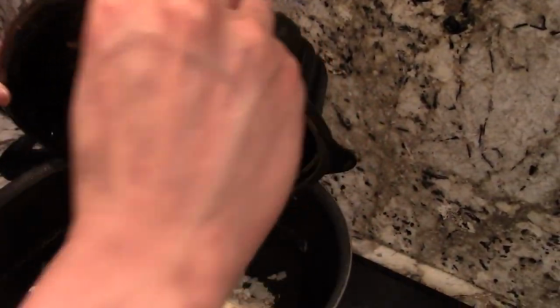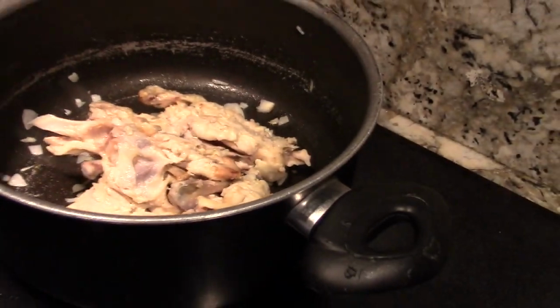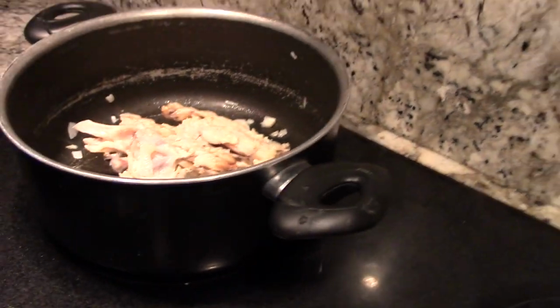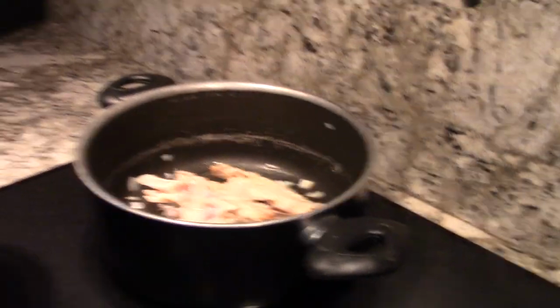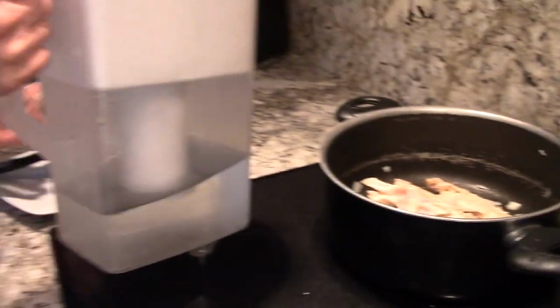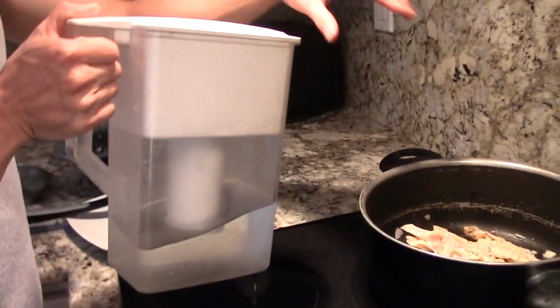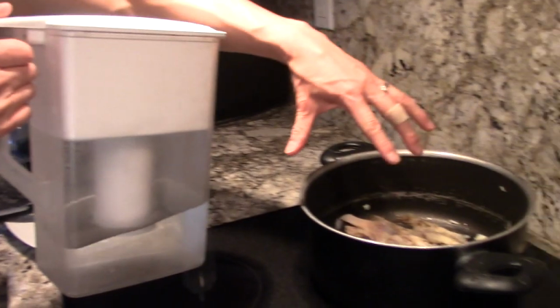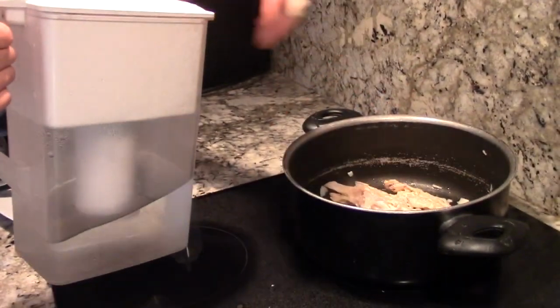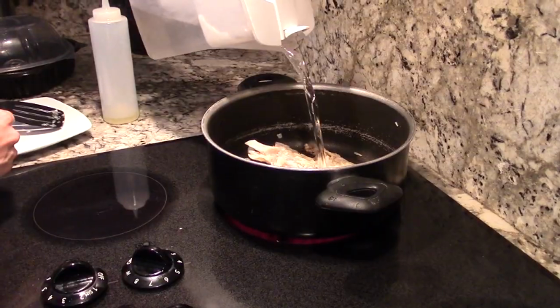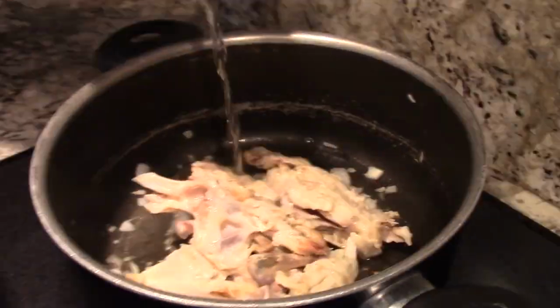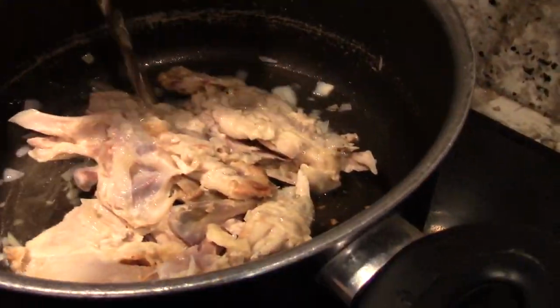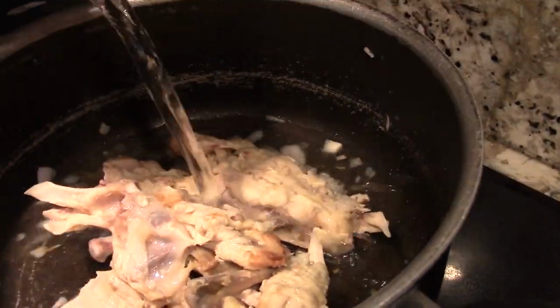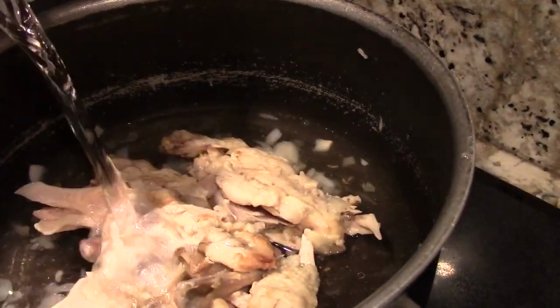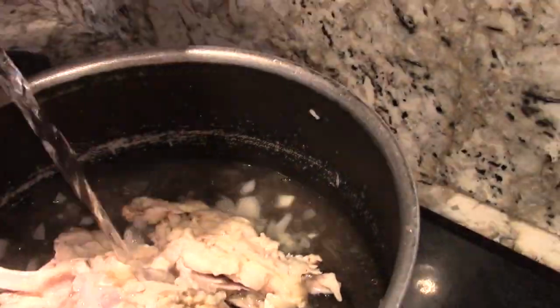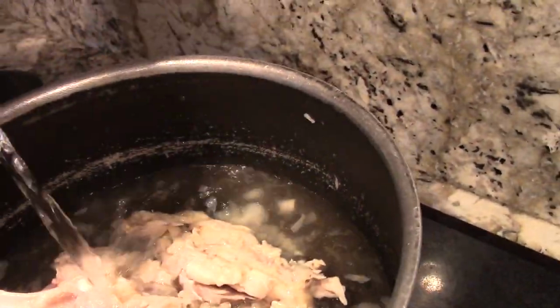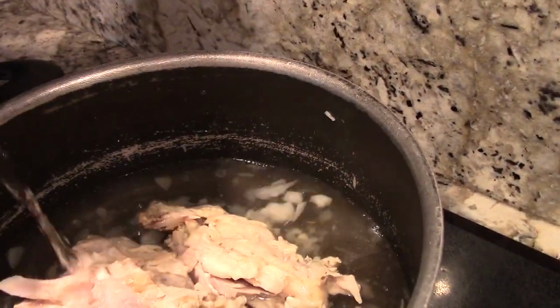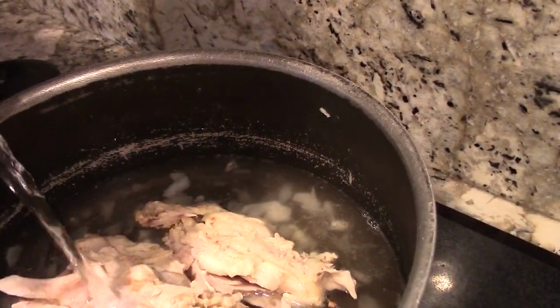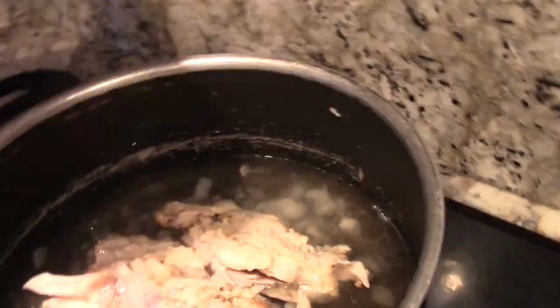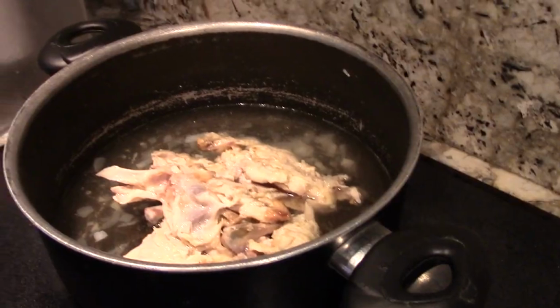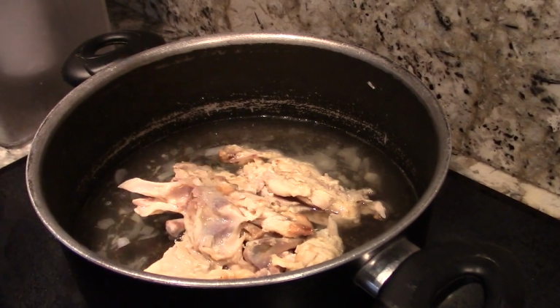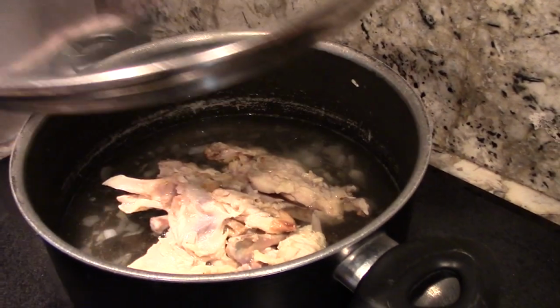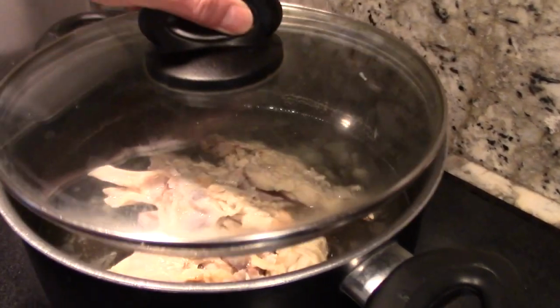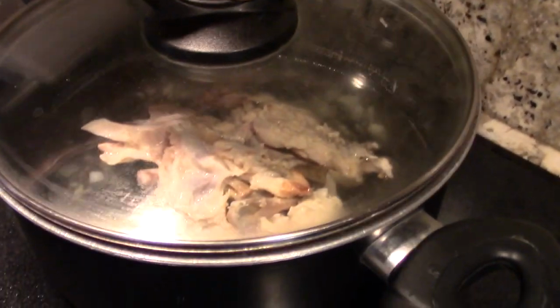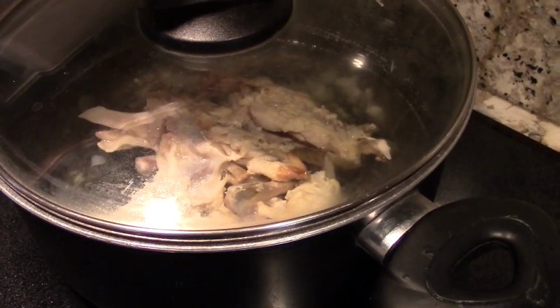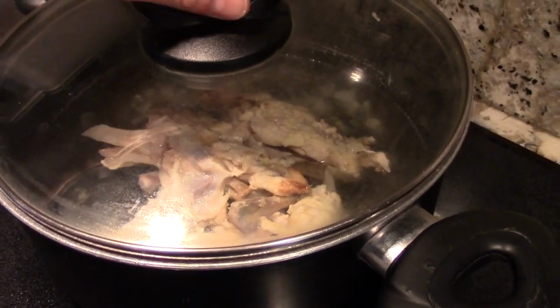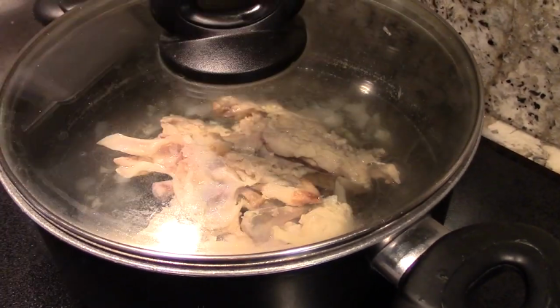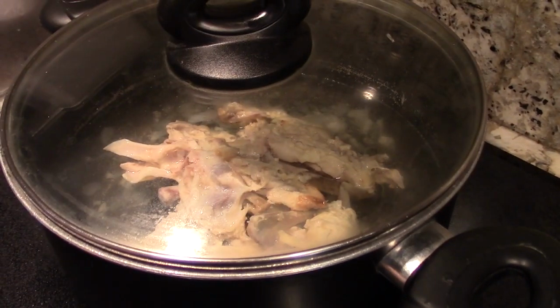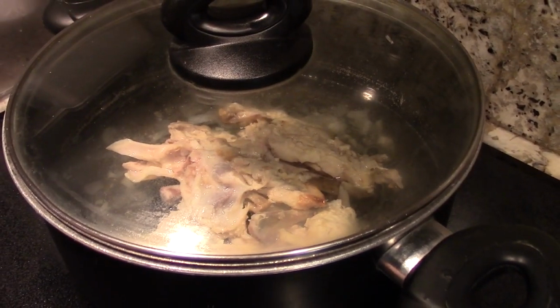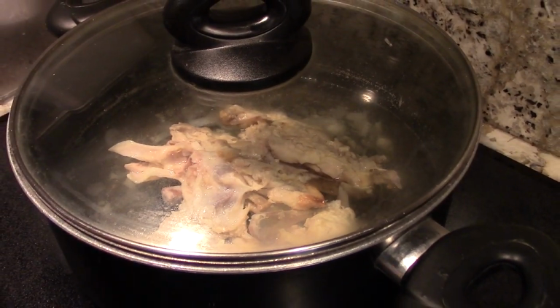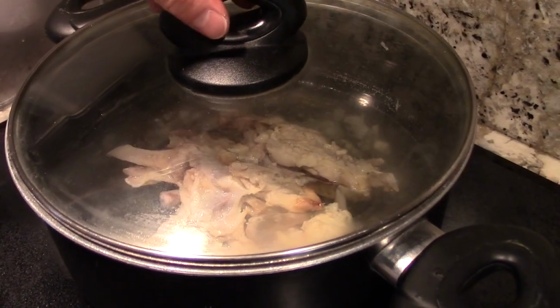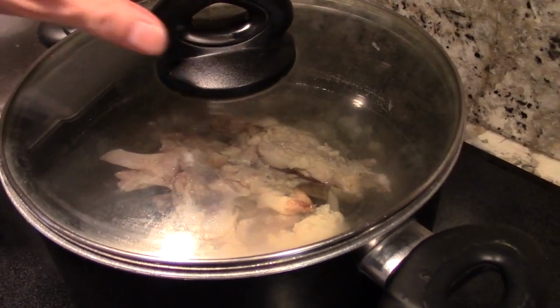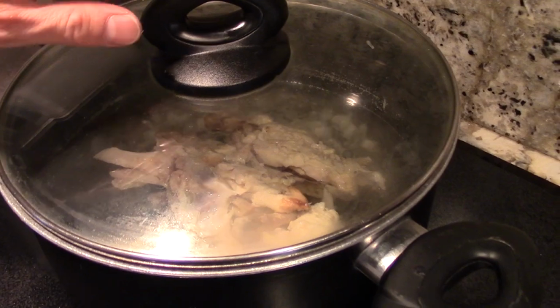Now it's time to add the chicken inside. Add some water, just enough to cover the bones, then cover it. It's going to be left on about three and a half, simmering for about 30 minutes.